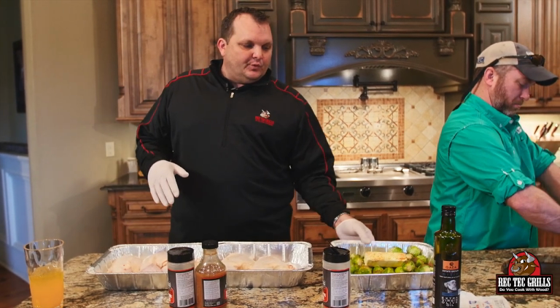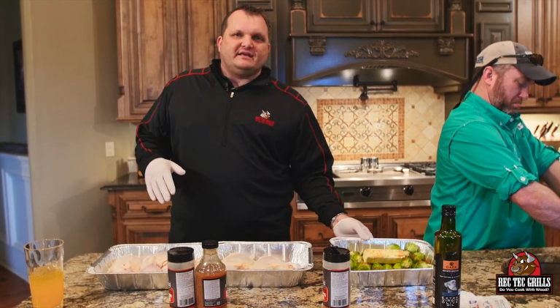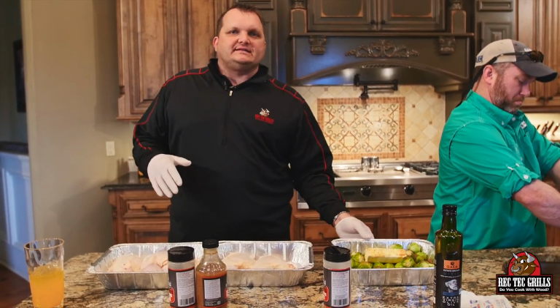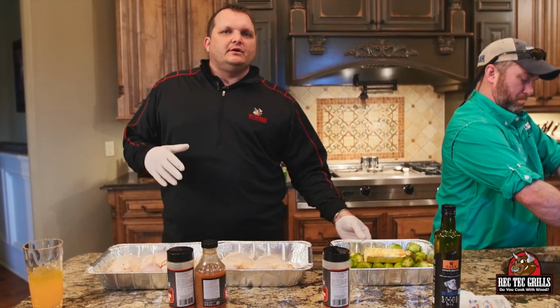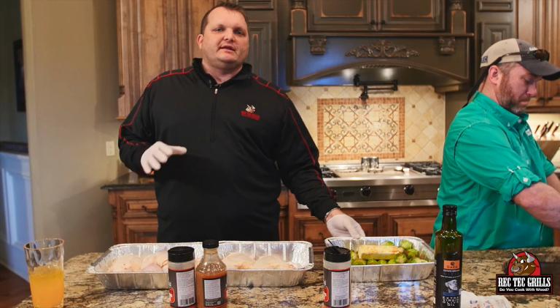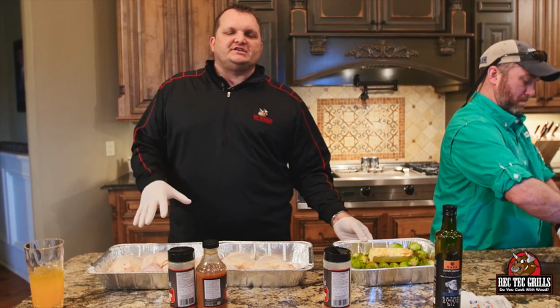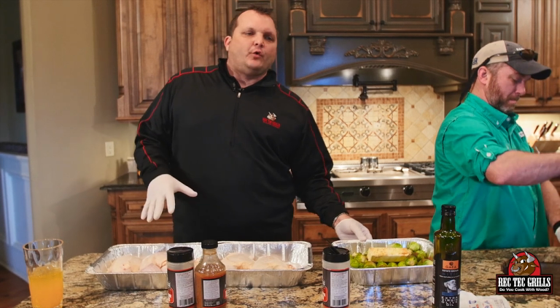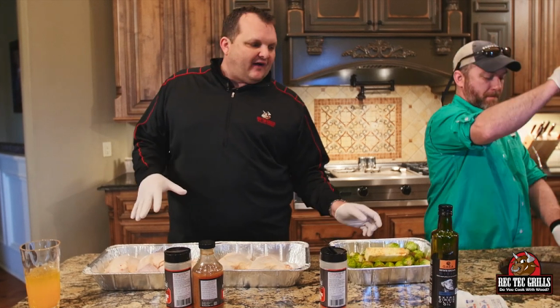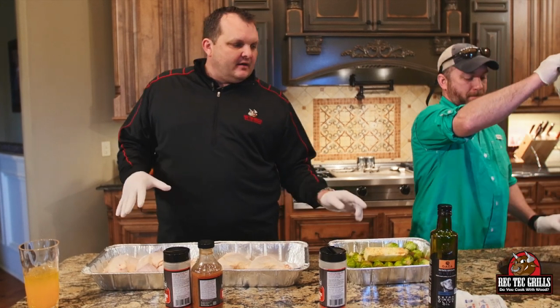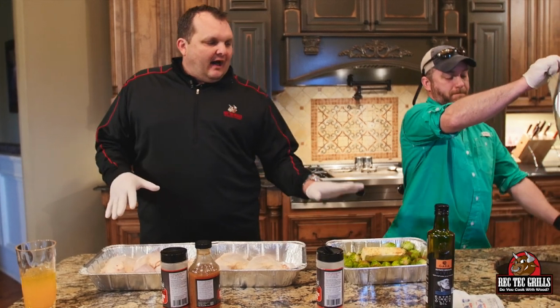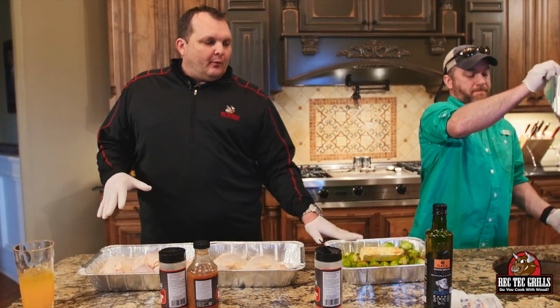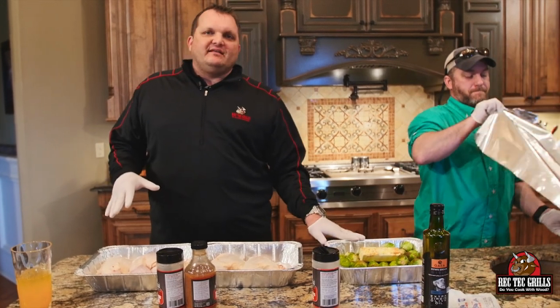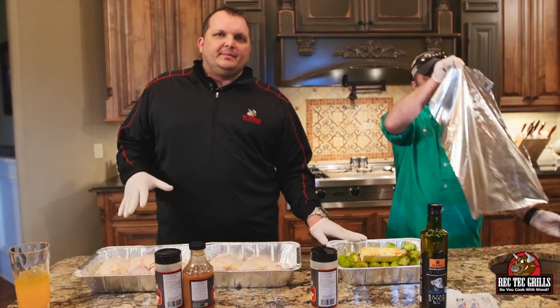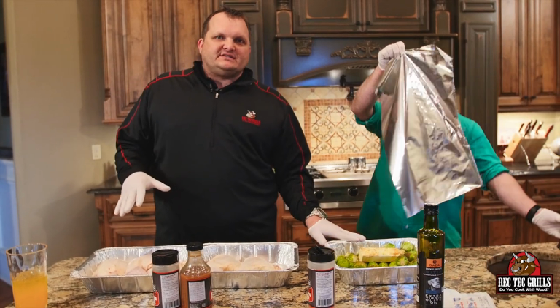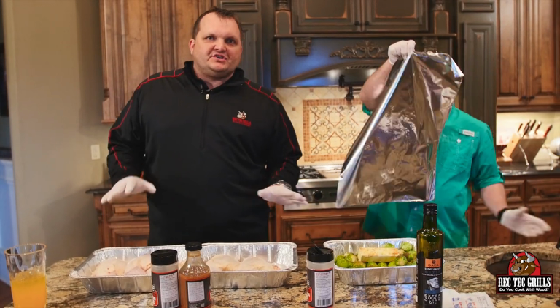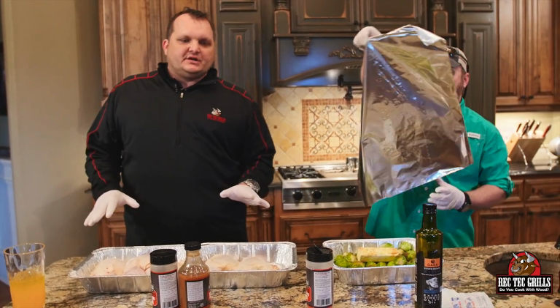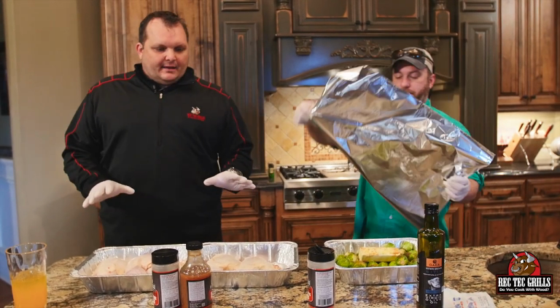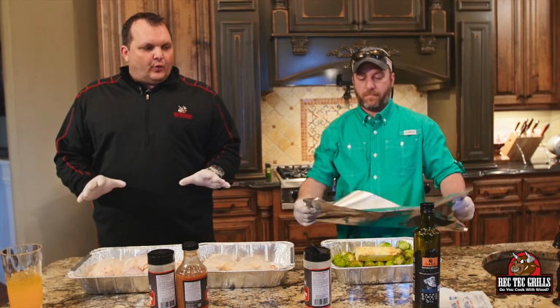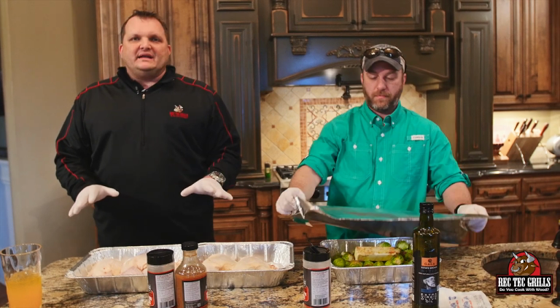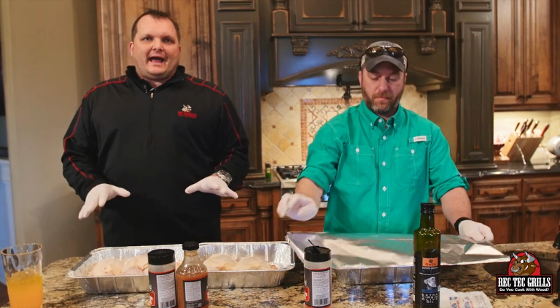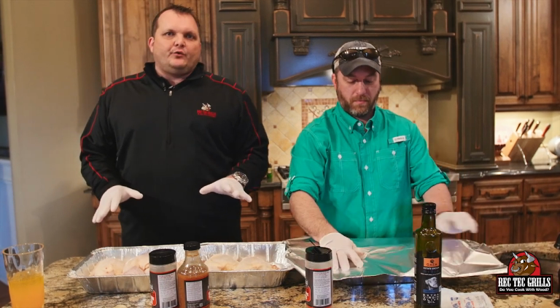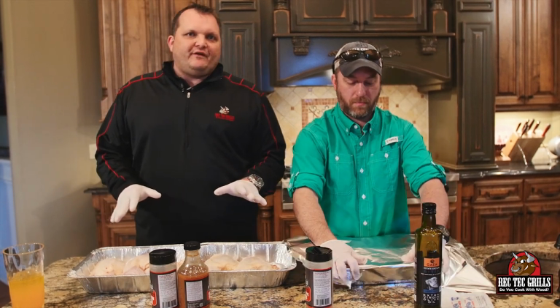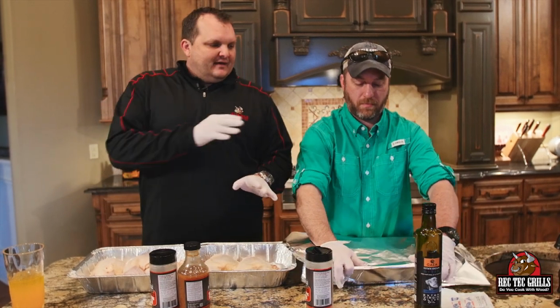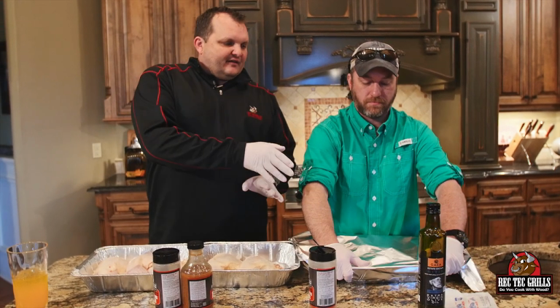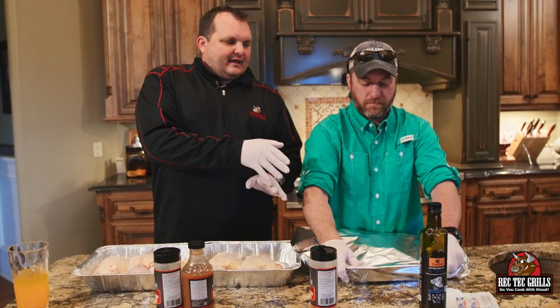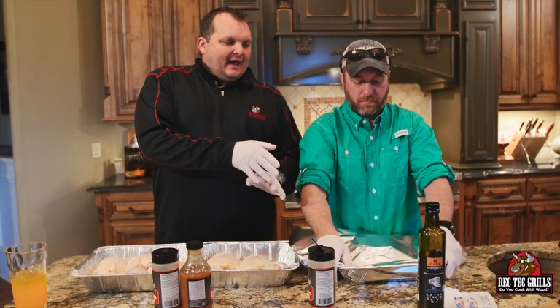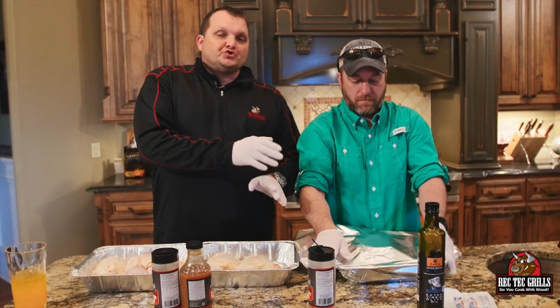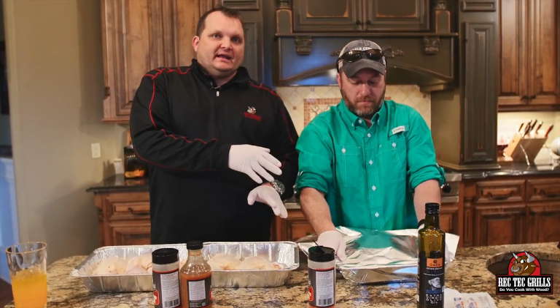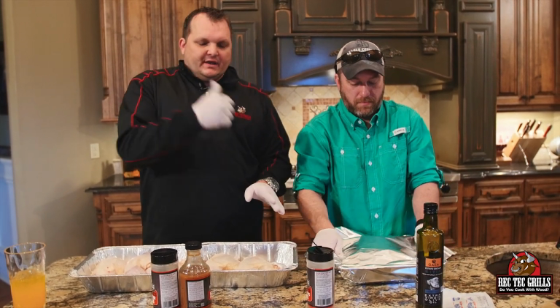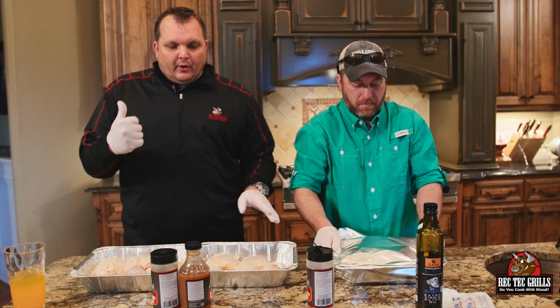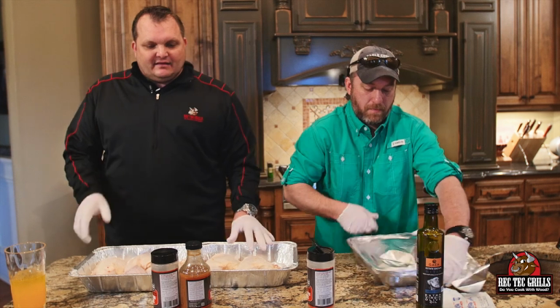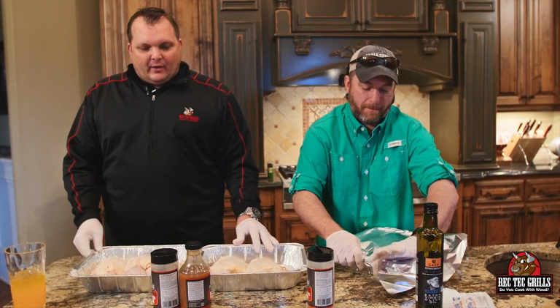You want to cook these till they're tender. We're cooking the chicken at 425, so I want to give the Brussels sprouts a little bit of a head start. The chicken's gonna take about 45 minutes to an hour at 425, and the Brussels sprouts will take about an hour and 20 minutes.